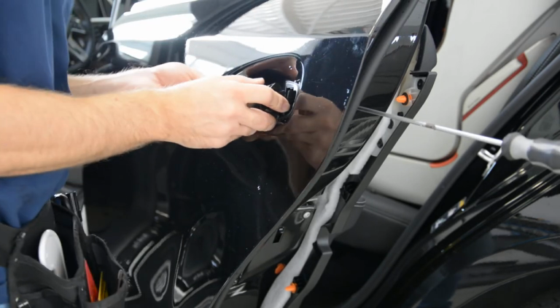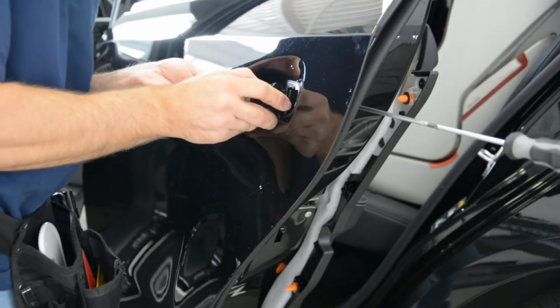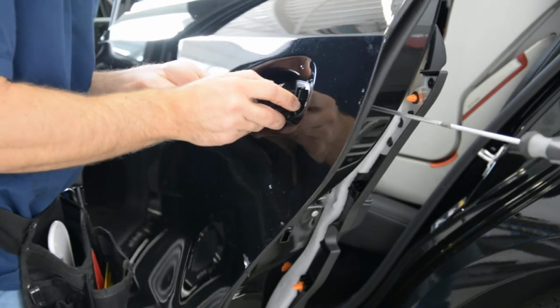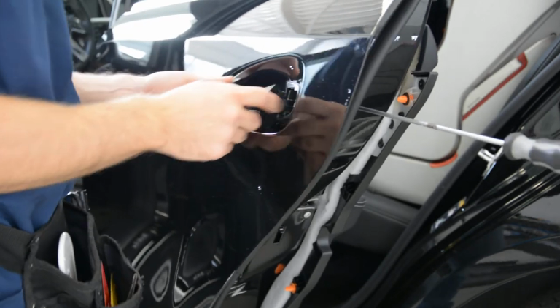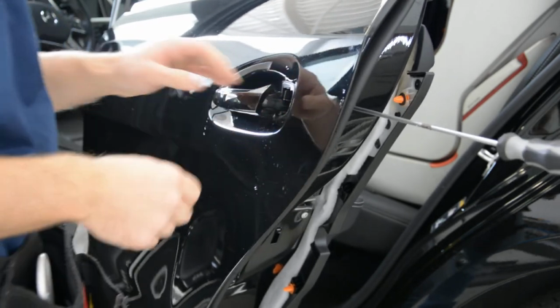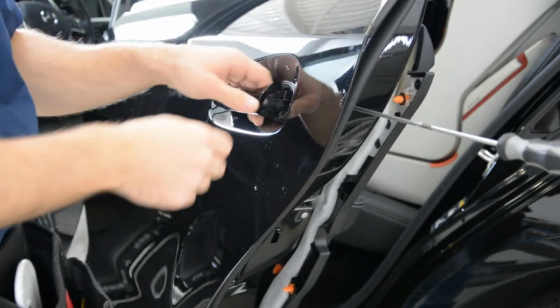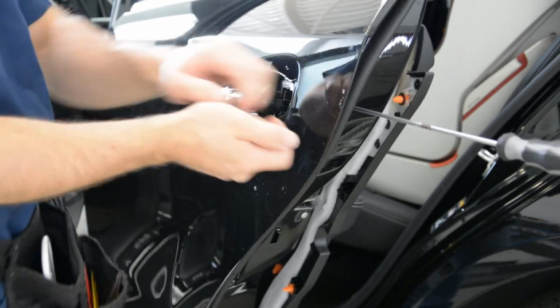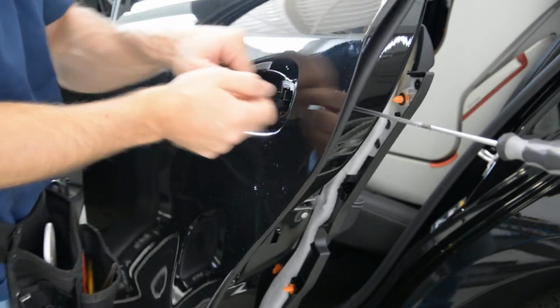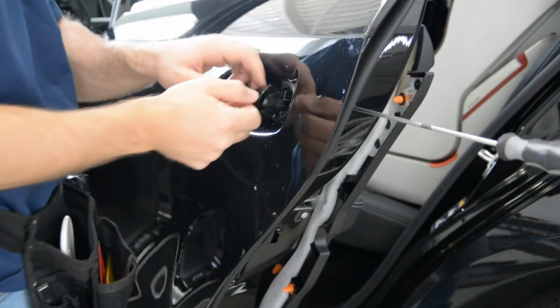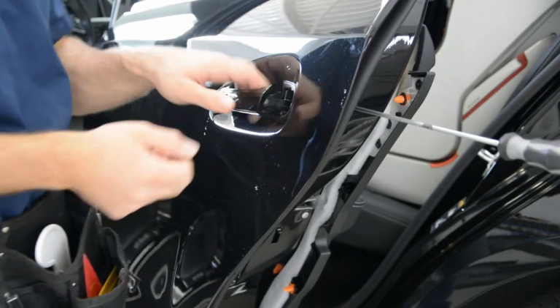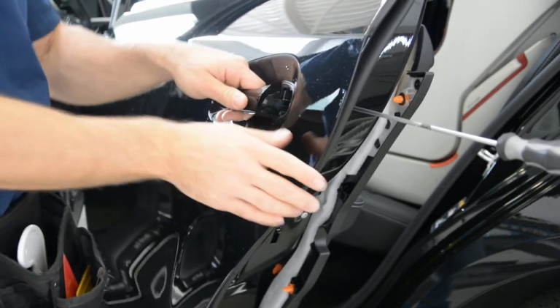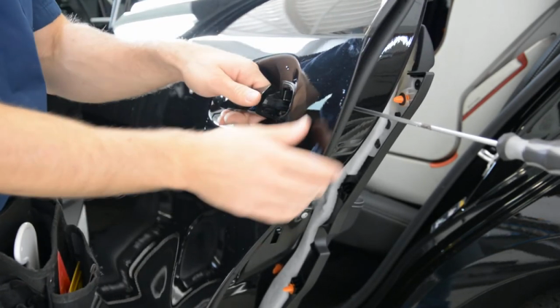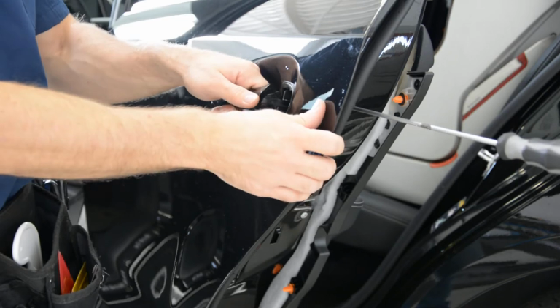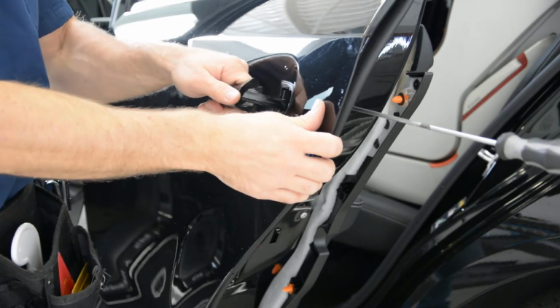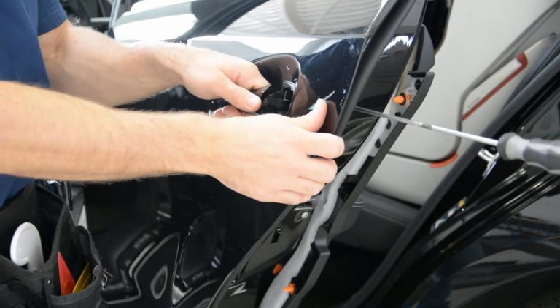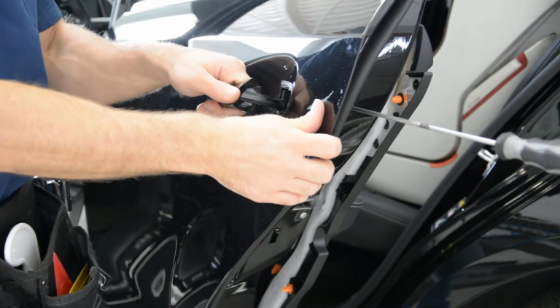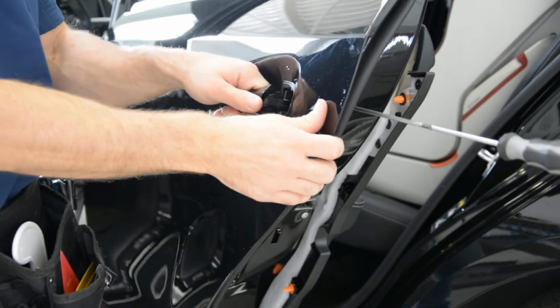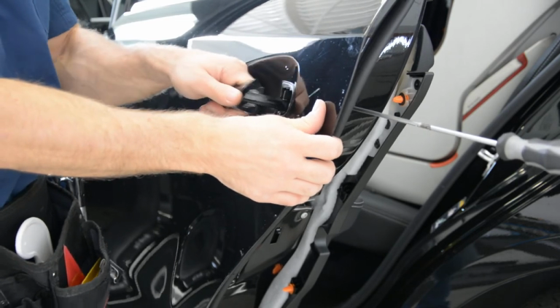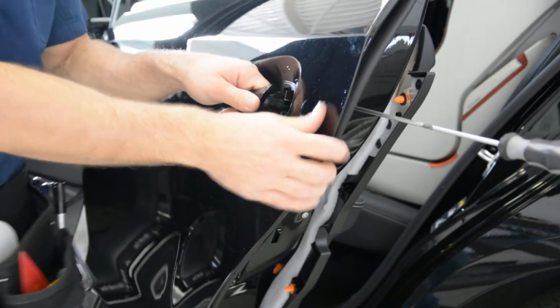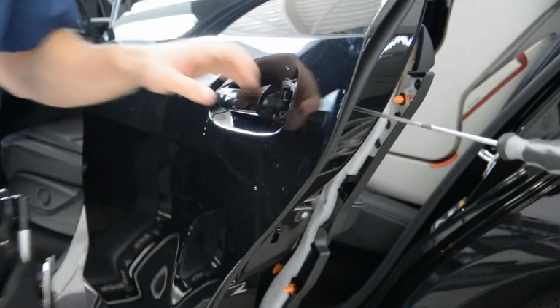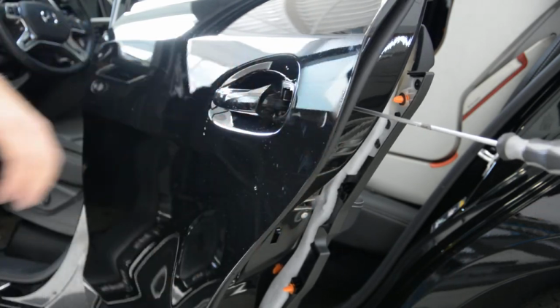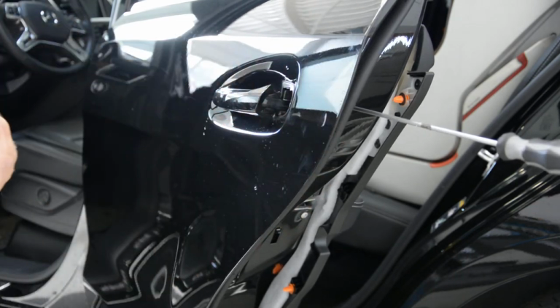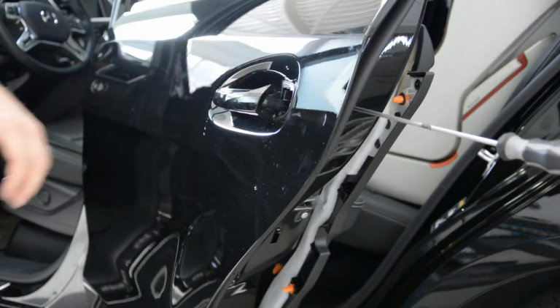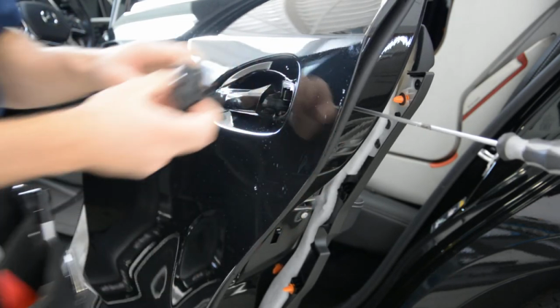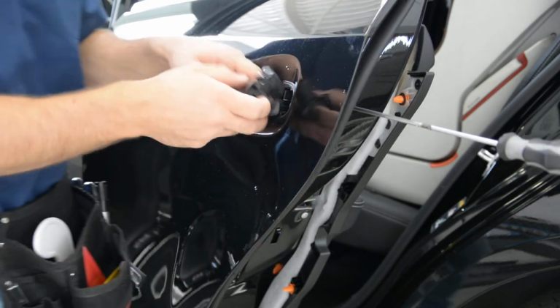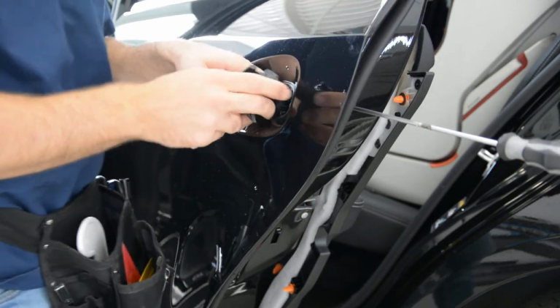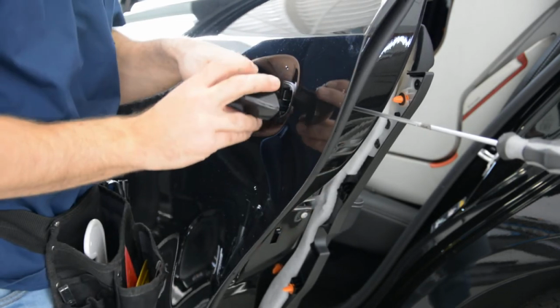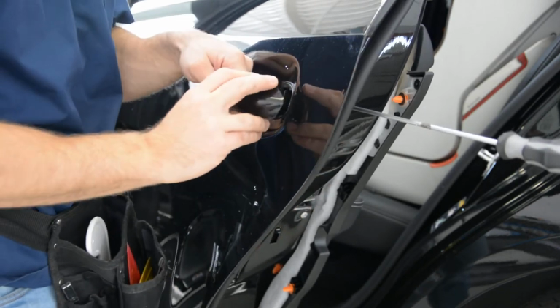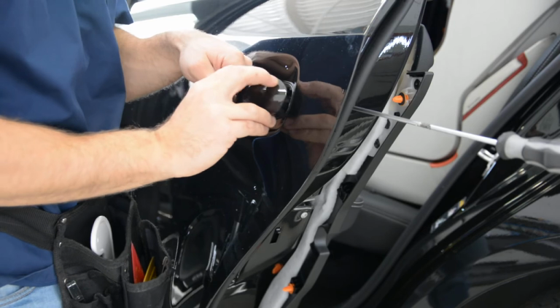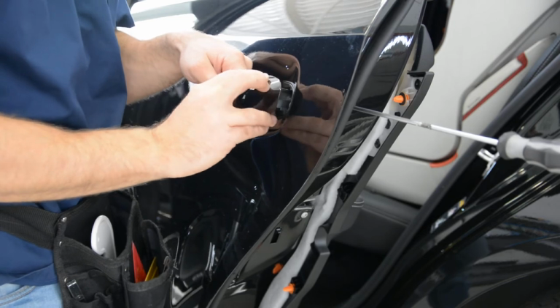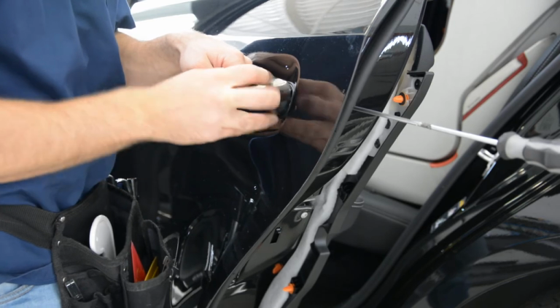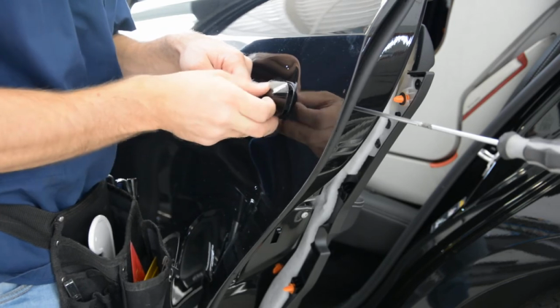To put it back, push it in place. Test it to see if it works. Then put your plastic cap back.